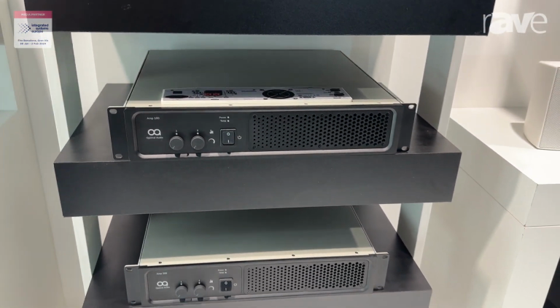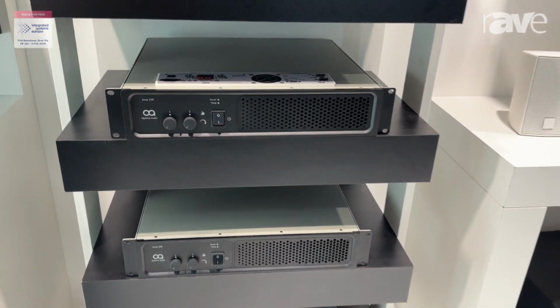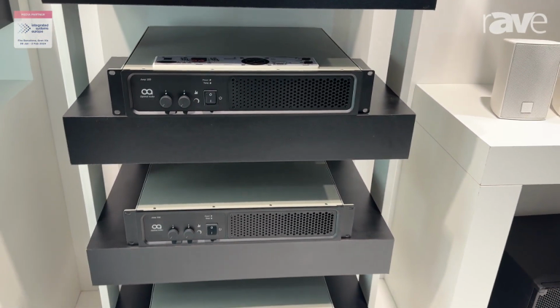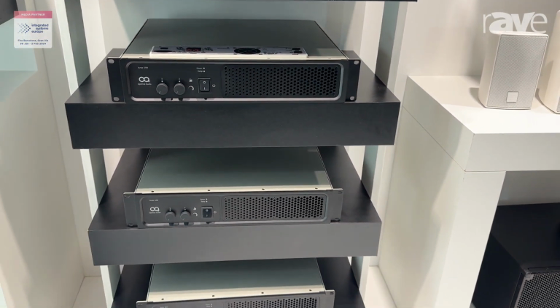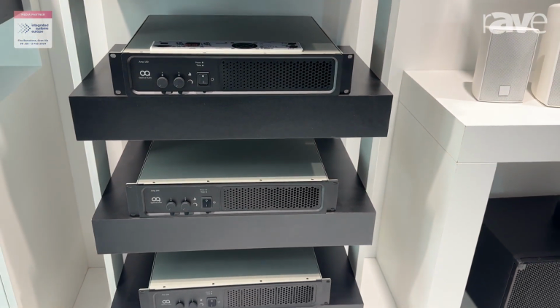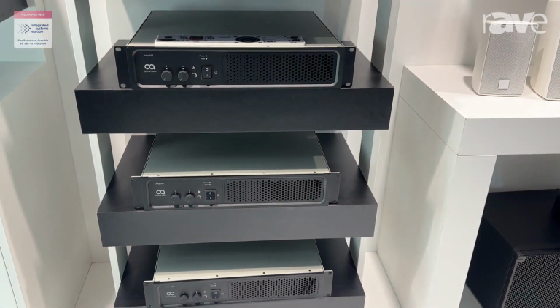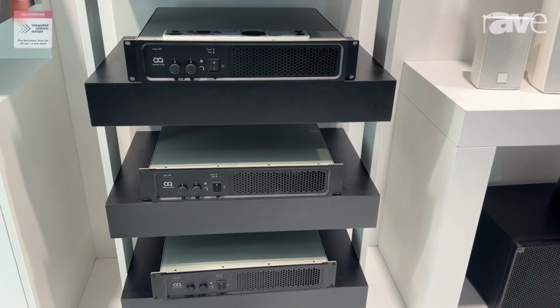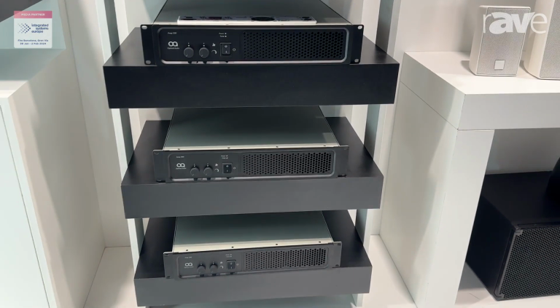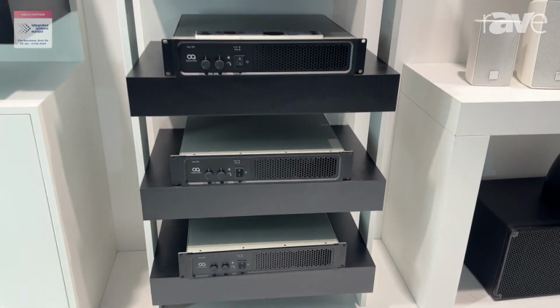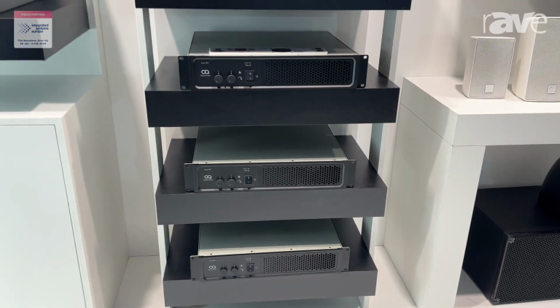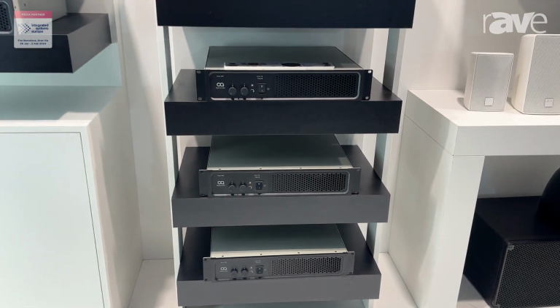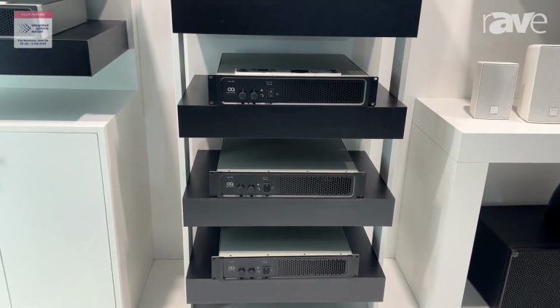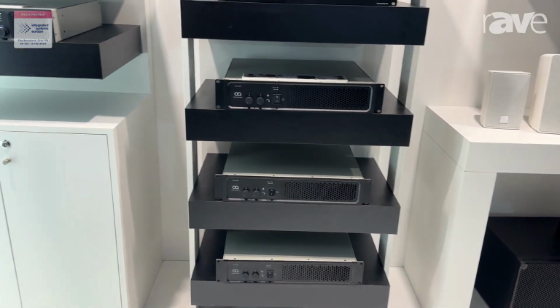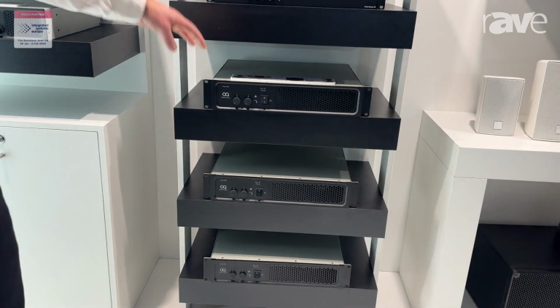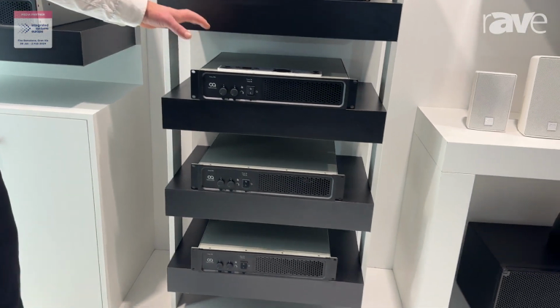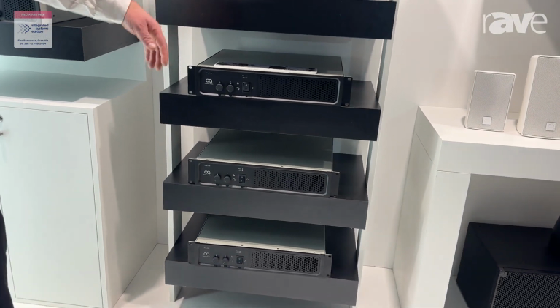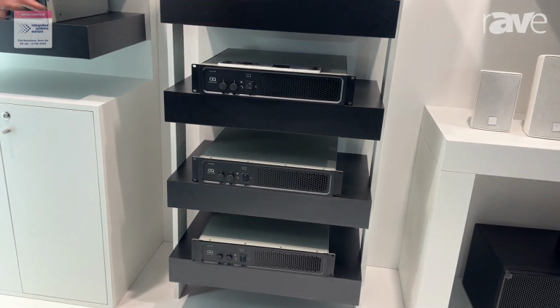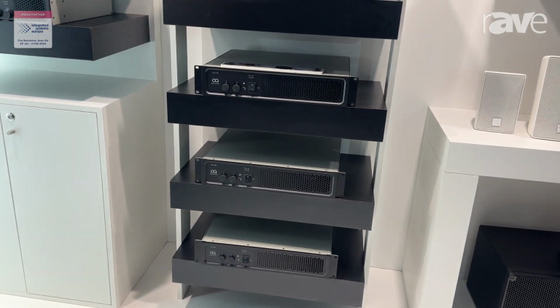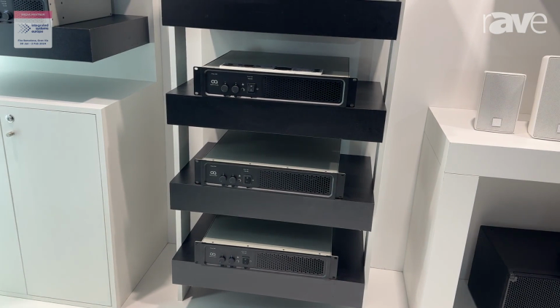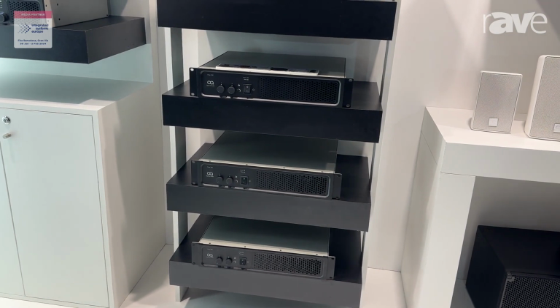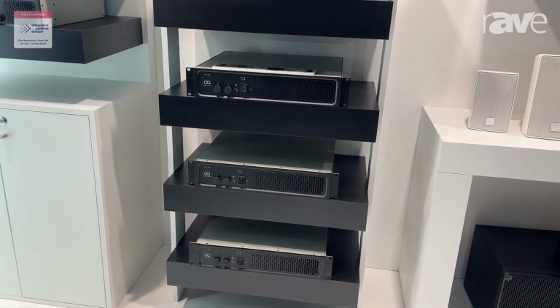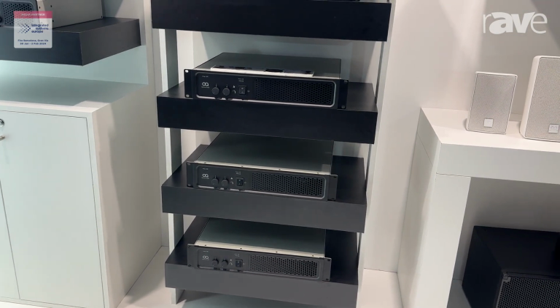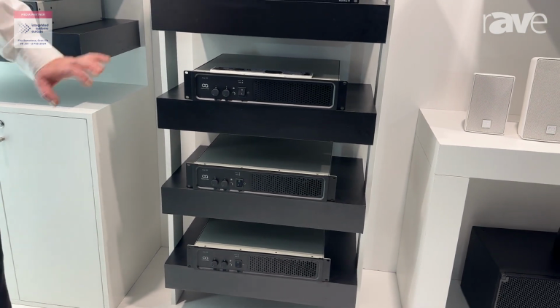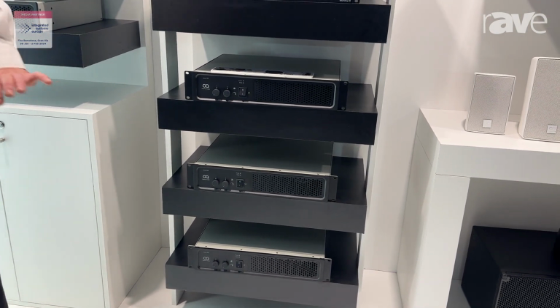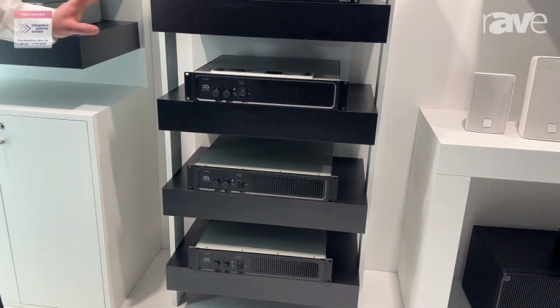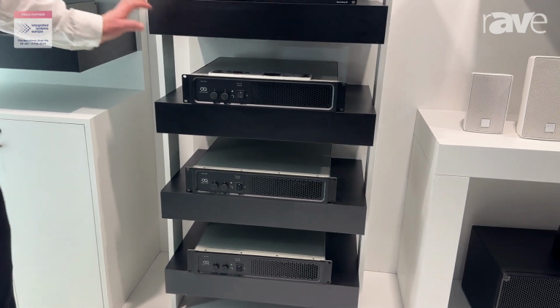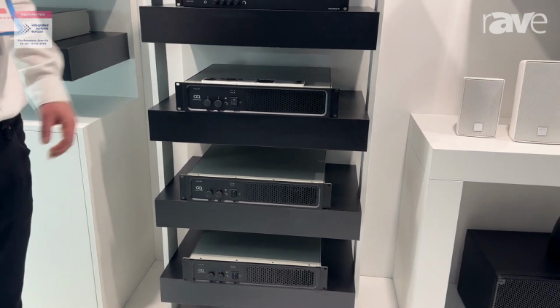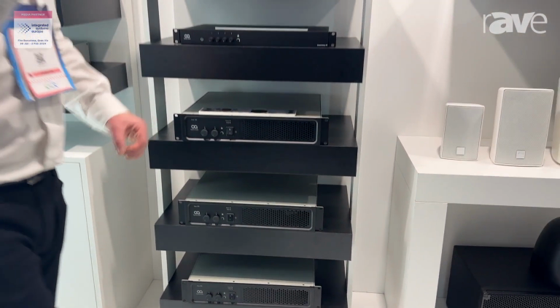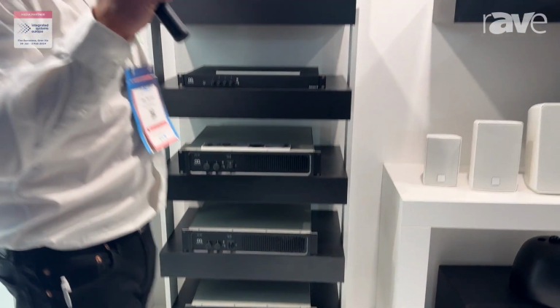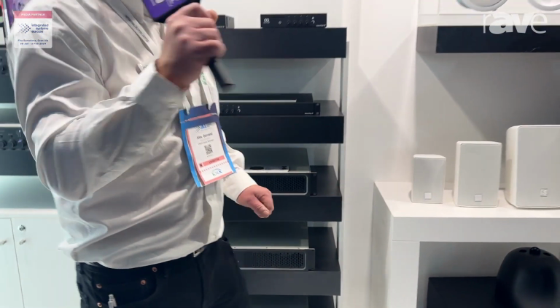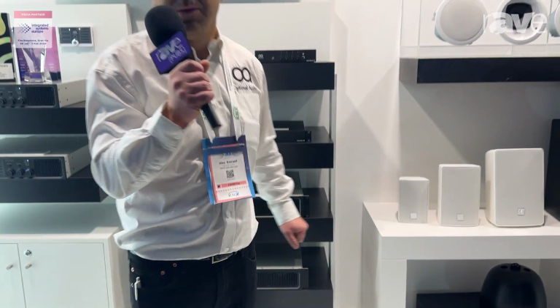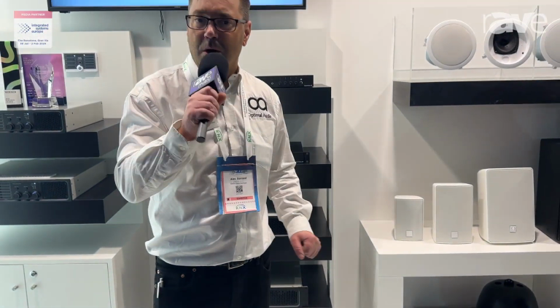Very simple amplifiers, but they're given the capability to be fed by our zone processors — the line outs into these amplifiers — so all DSP controls are handled from this. It's a rock-solid workhorse amp. You can check more out on optimalaudio.com.